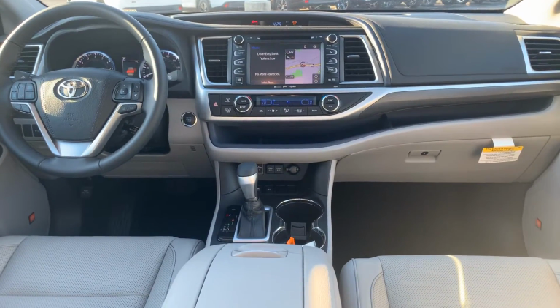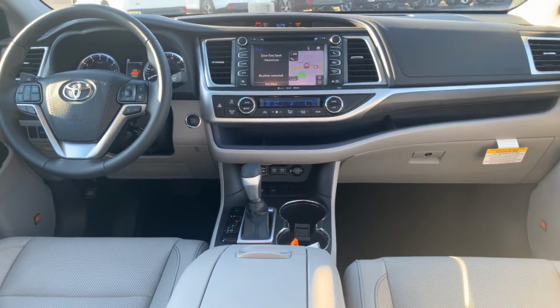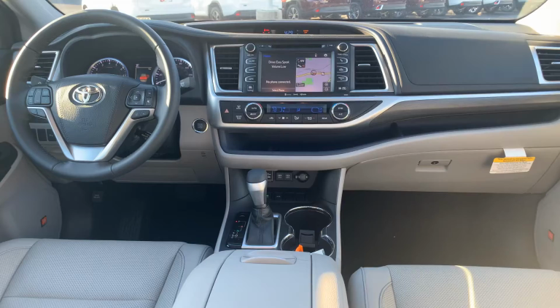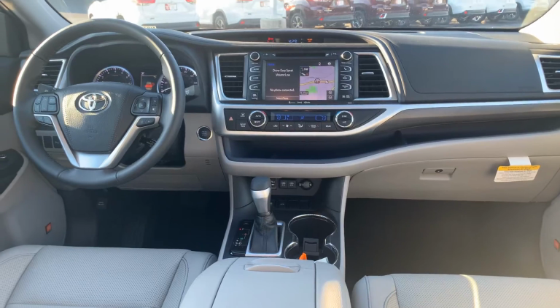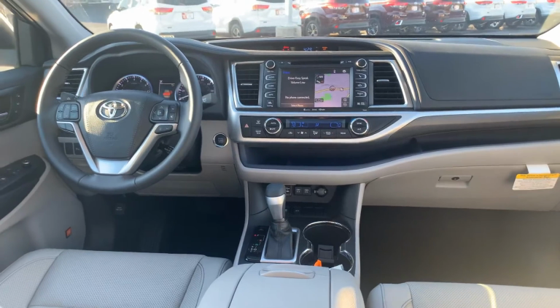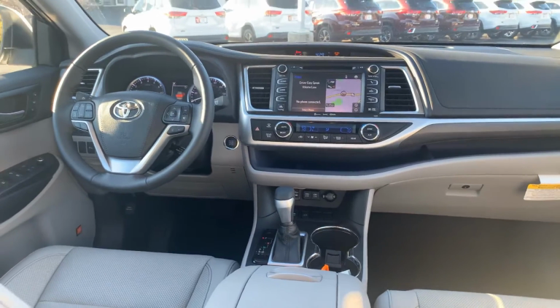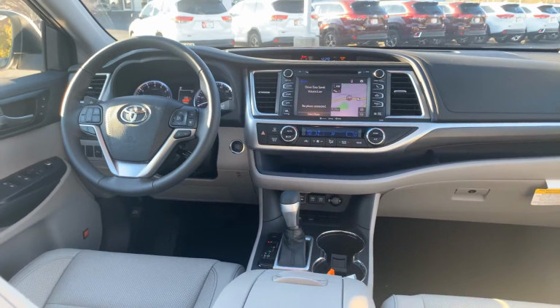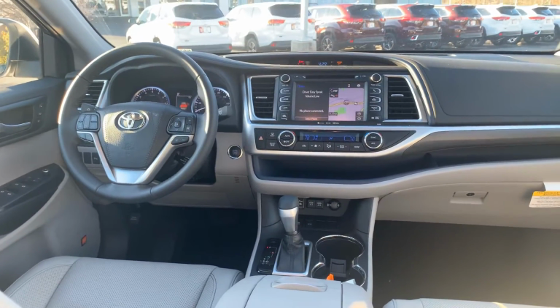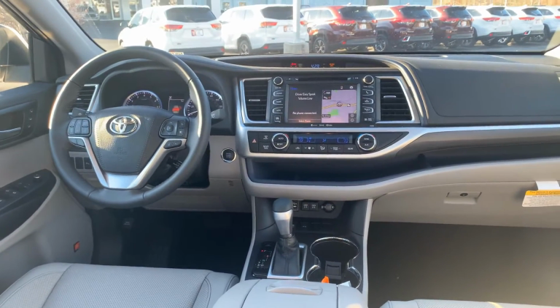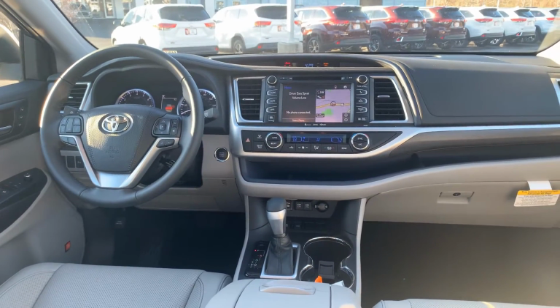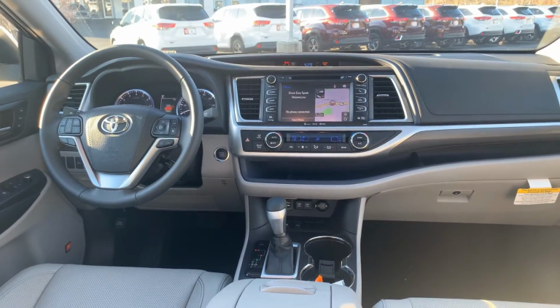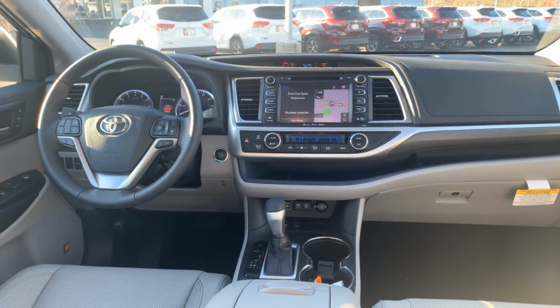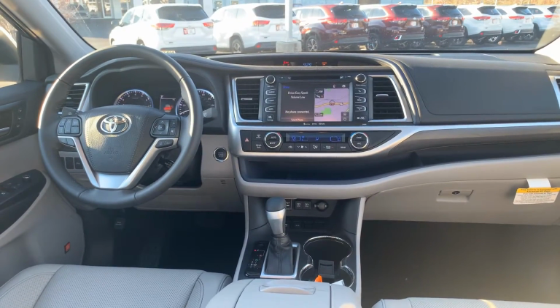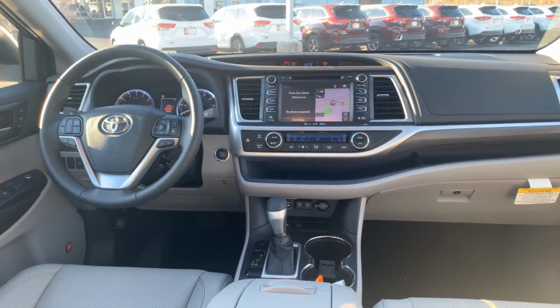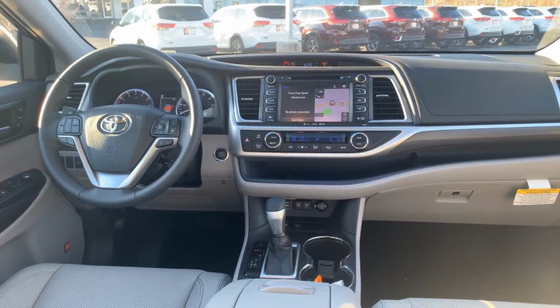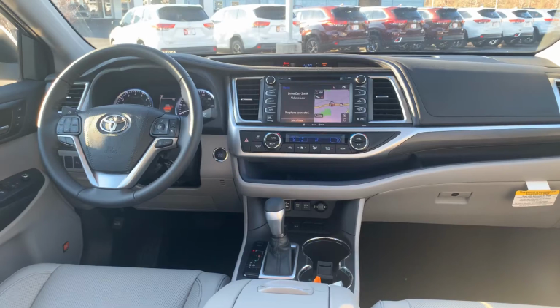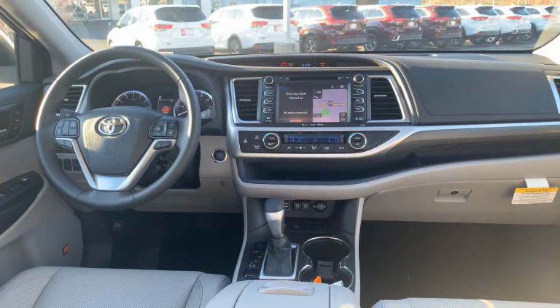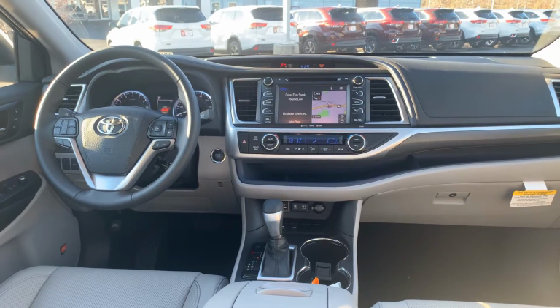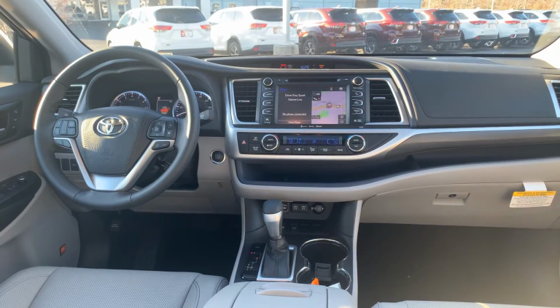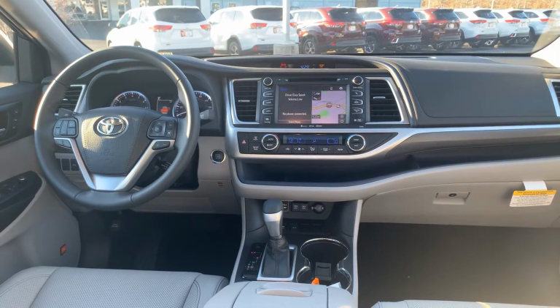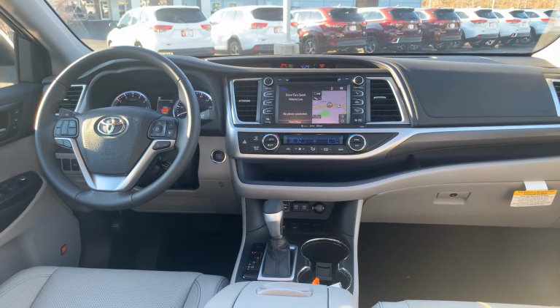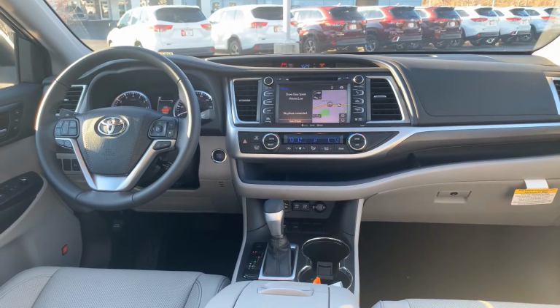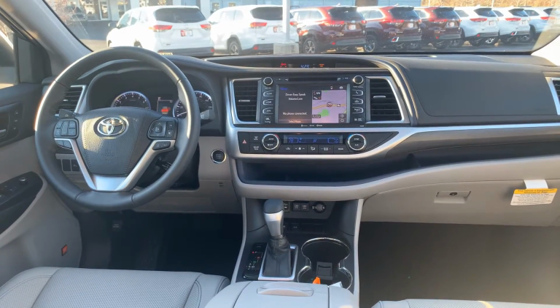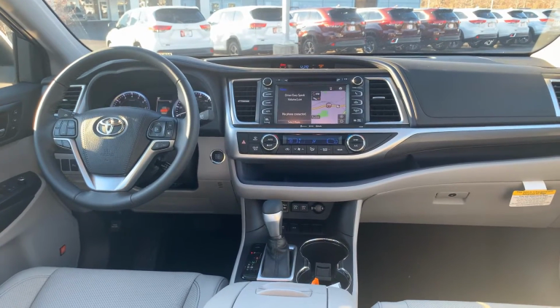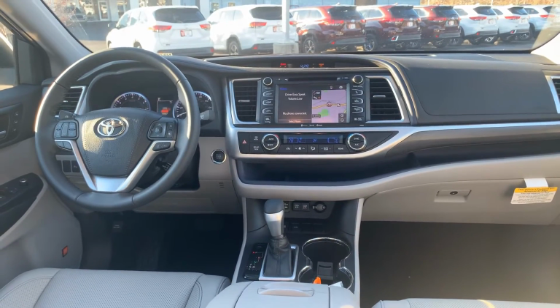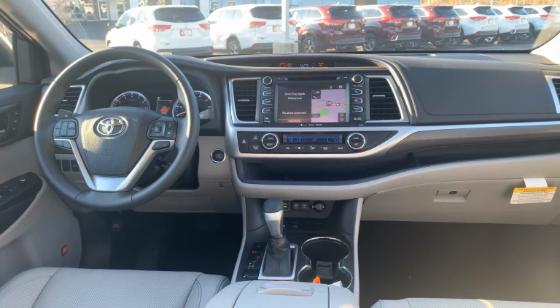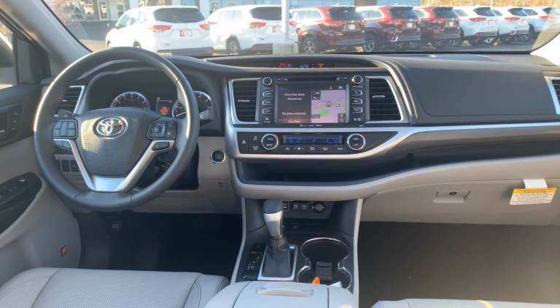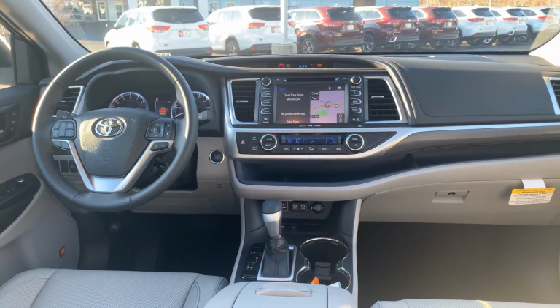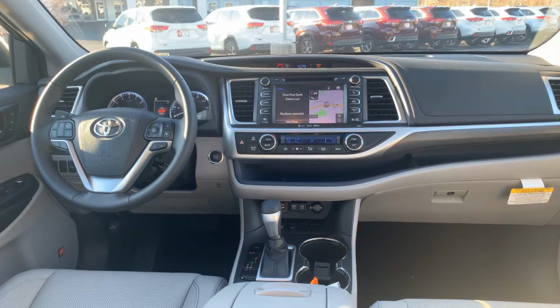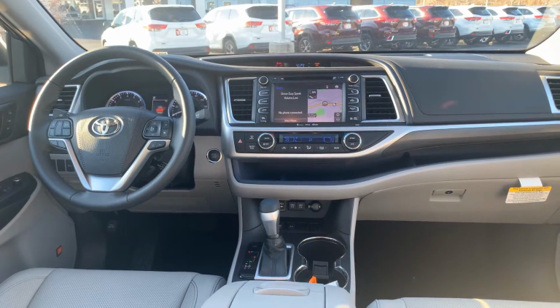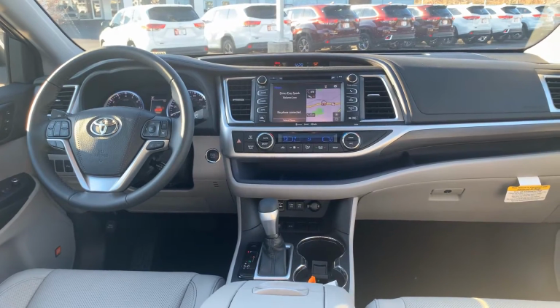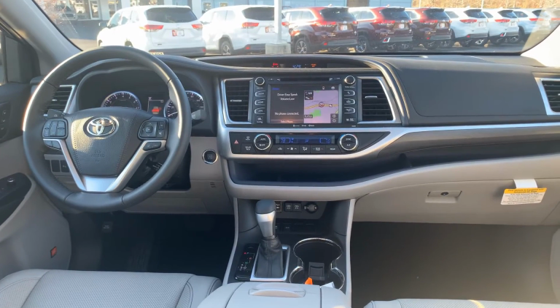You have heated and cooled front seats, smart key, and you're getting Toyota Safety Sense Standard. That is your pre-collision with pedestrian, dynamic radar cruise control, lane departure with steering assist, and automatic high beams.